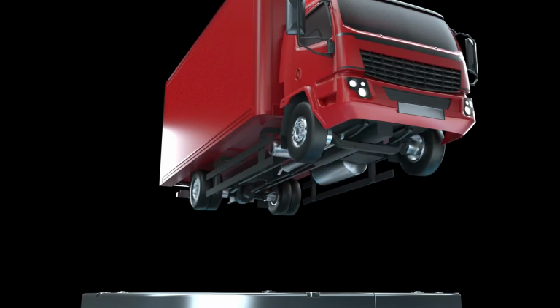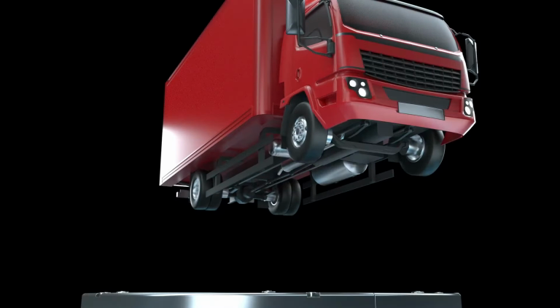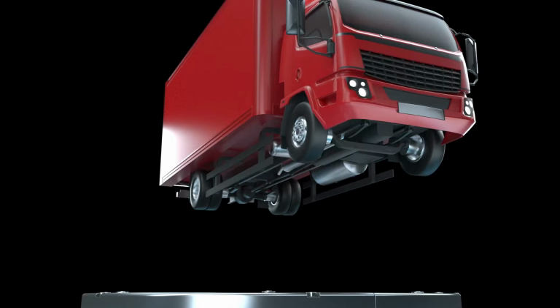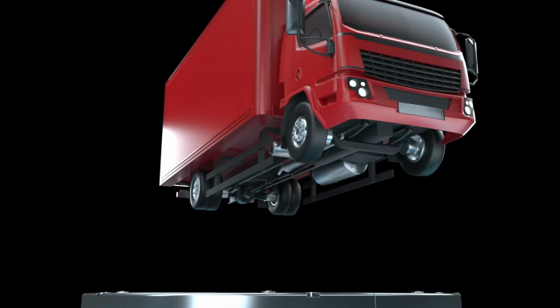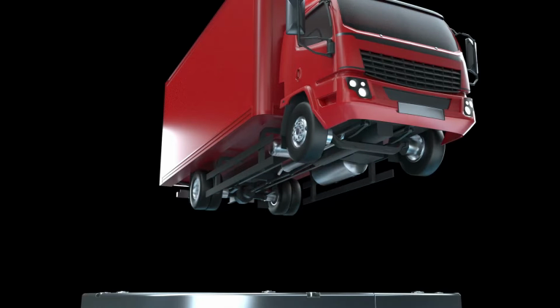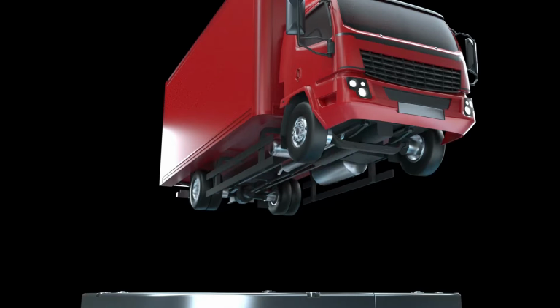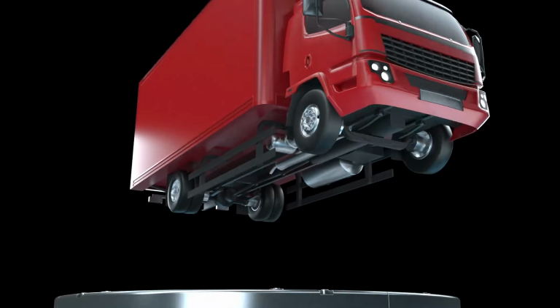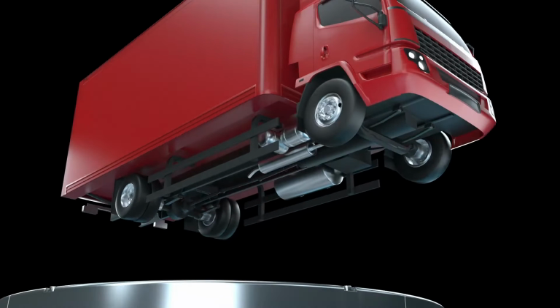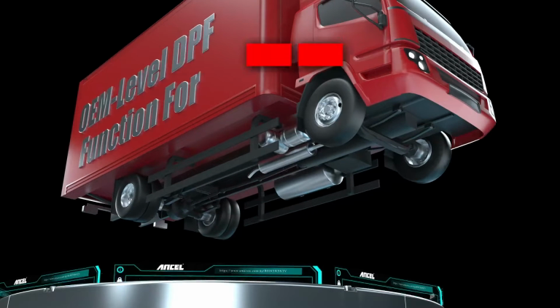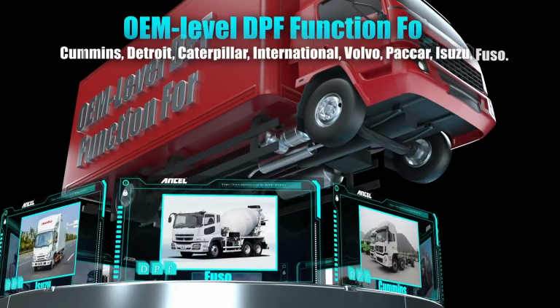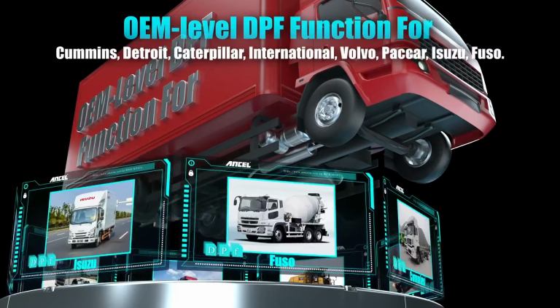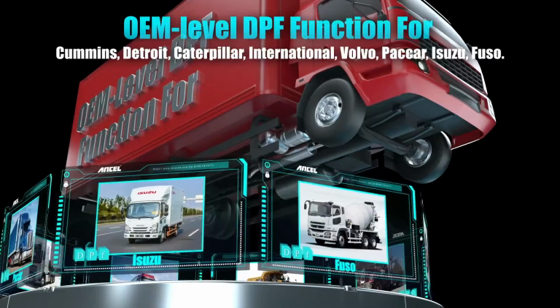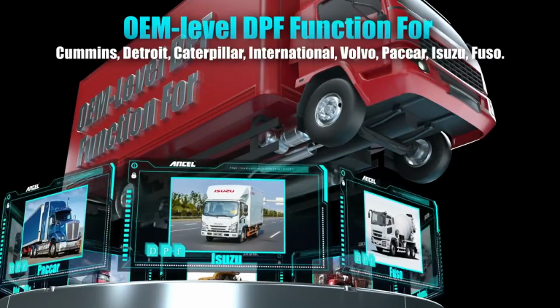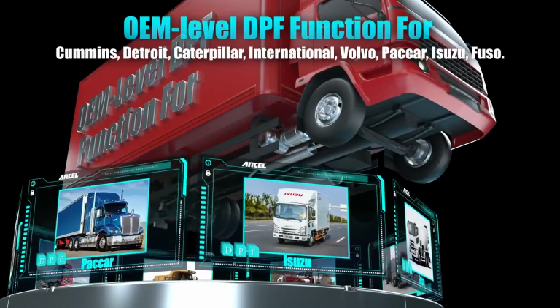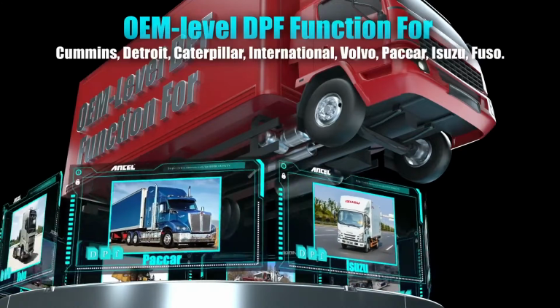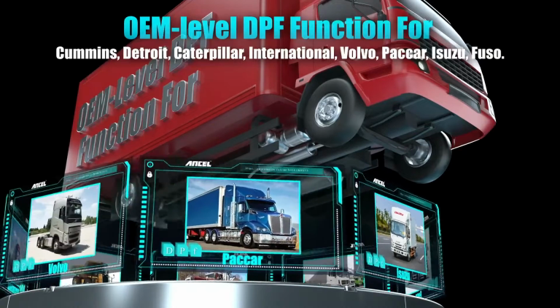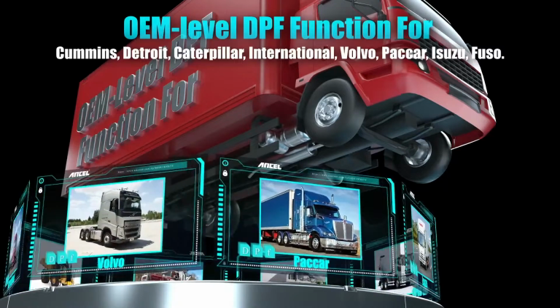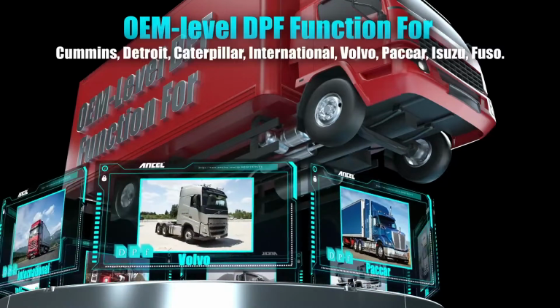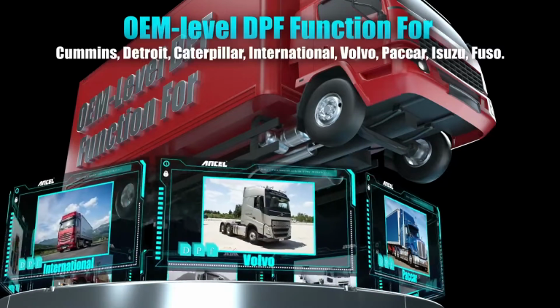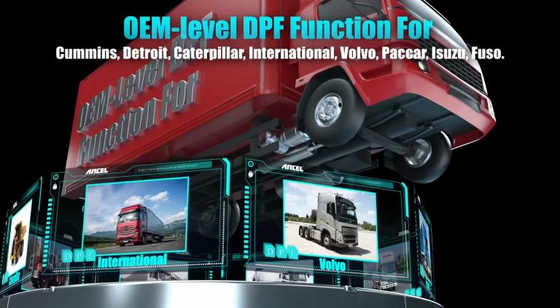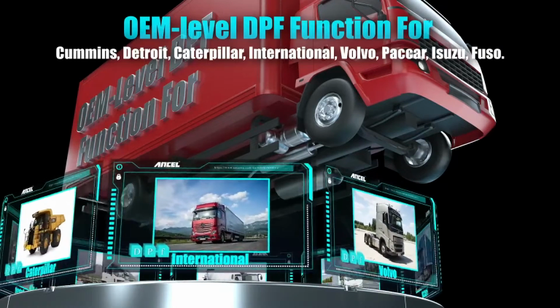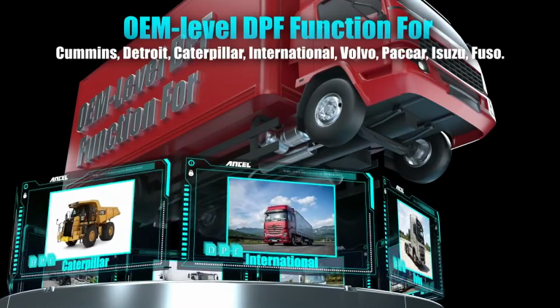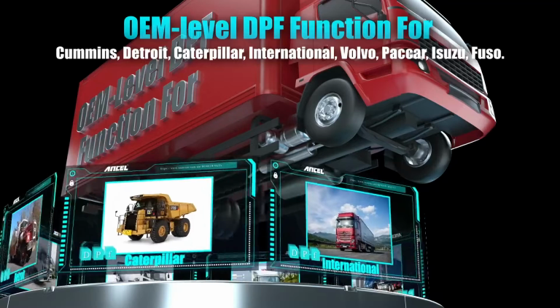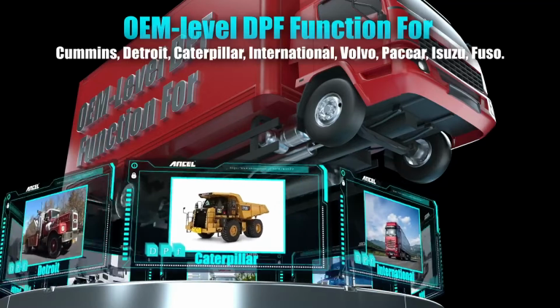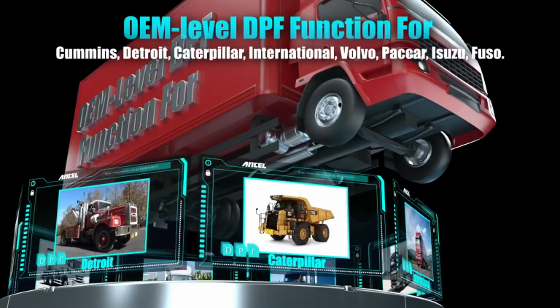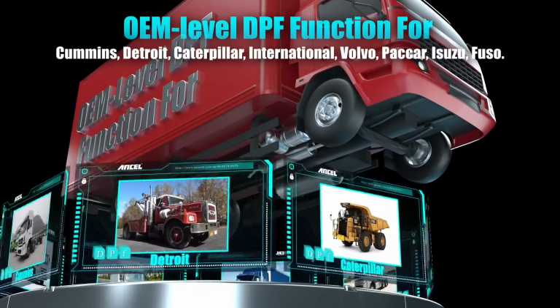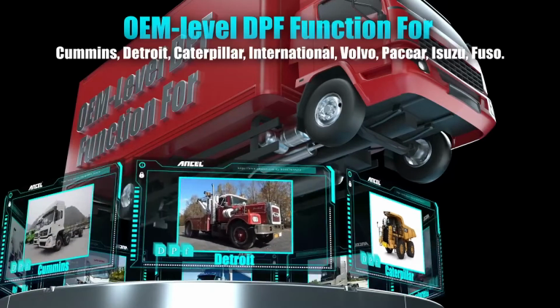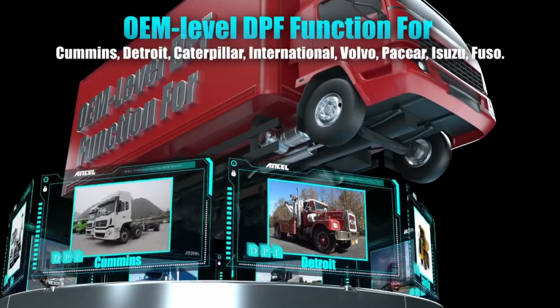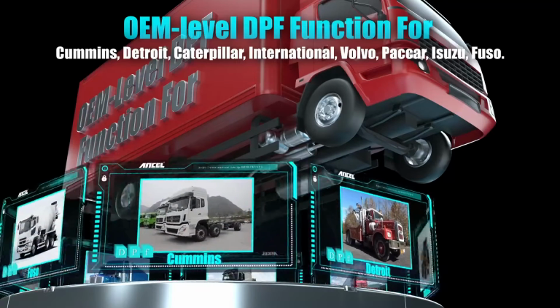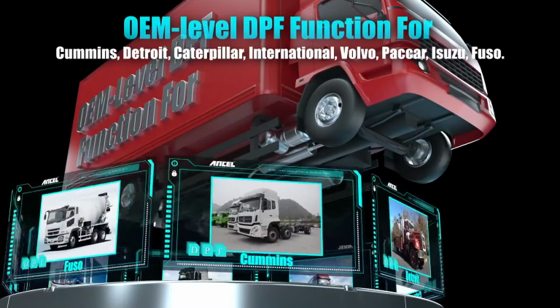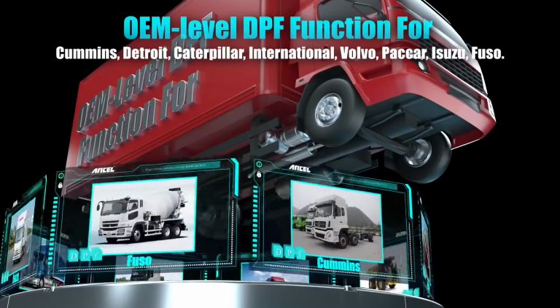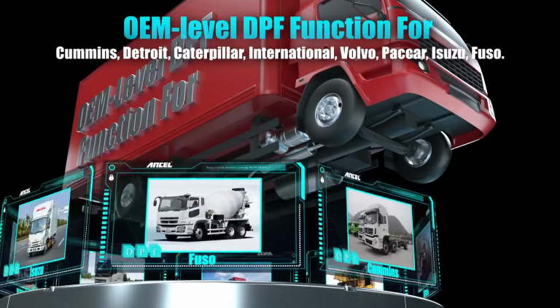DPF Regeneration: Dealing with a clogged diesel particulate filter (DPF)? The HD3300 Plus allows you to initiate DPF regeneration cycles, a process that can help clean the filter and restore engine performance.